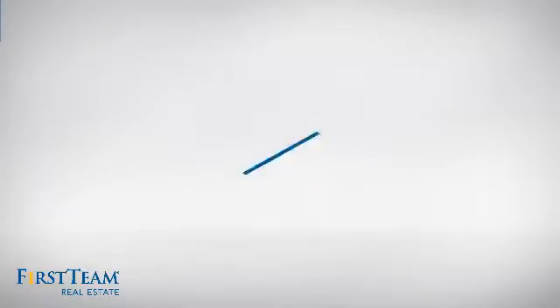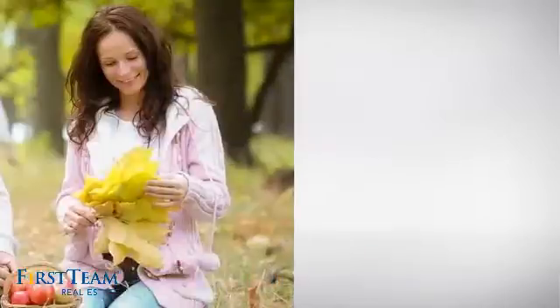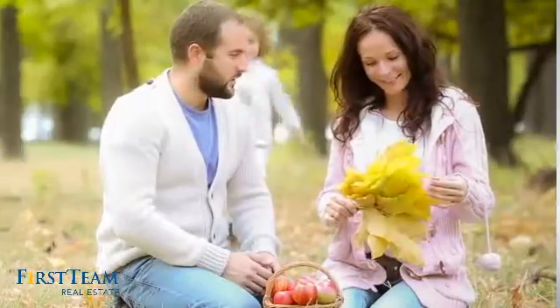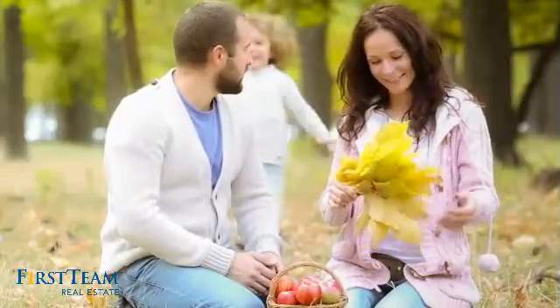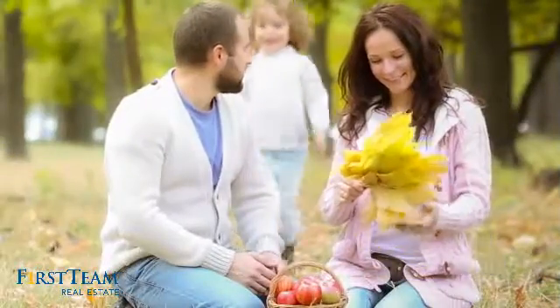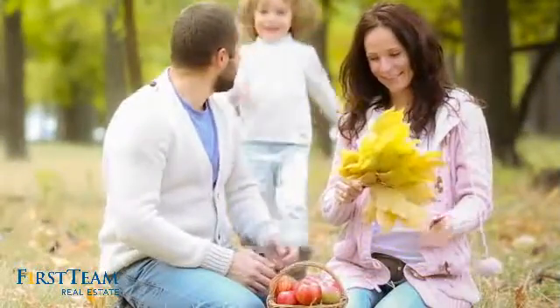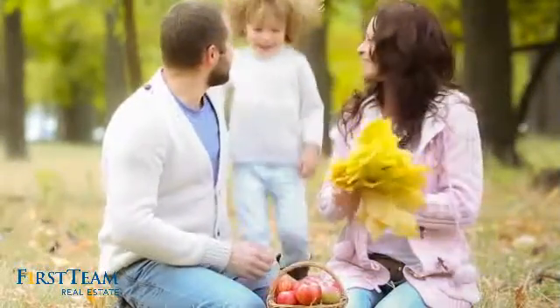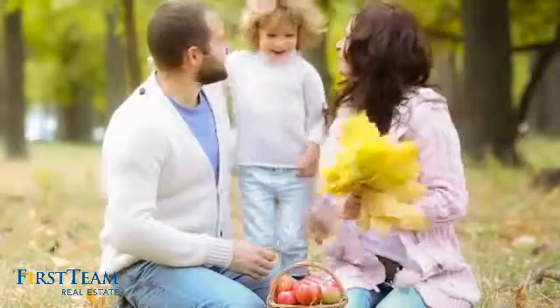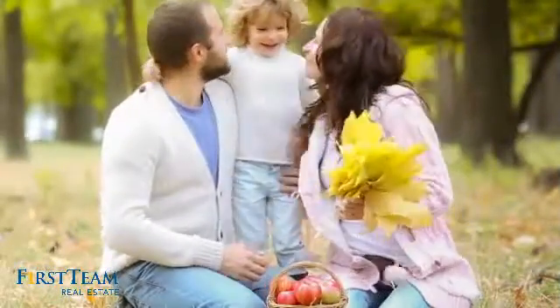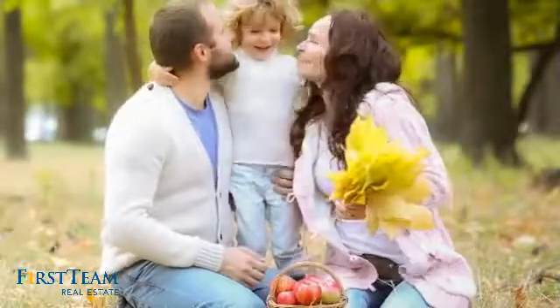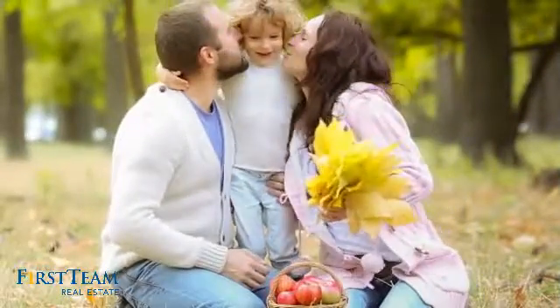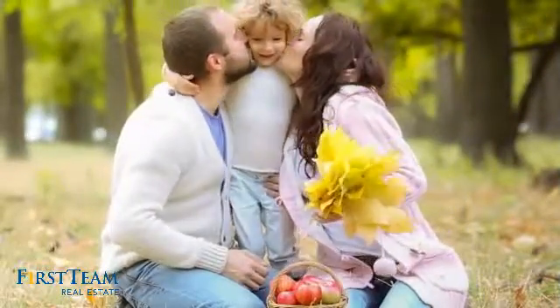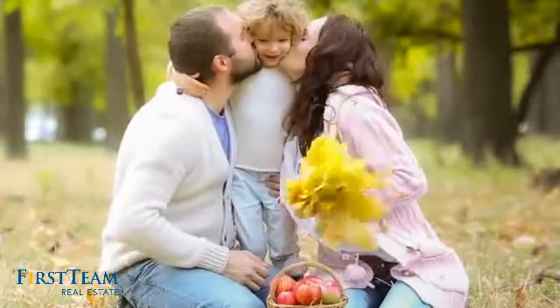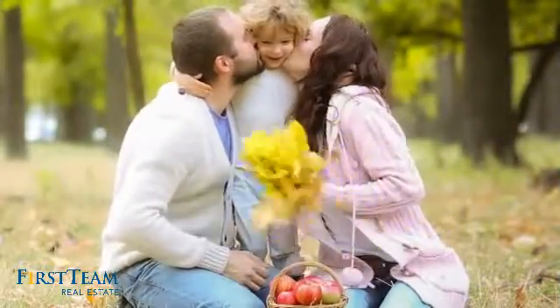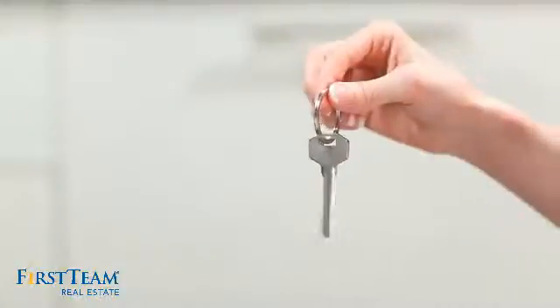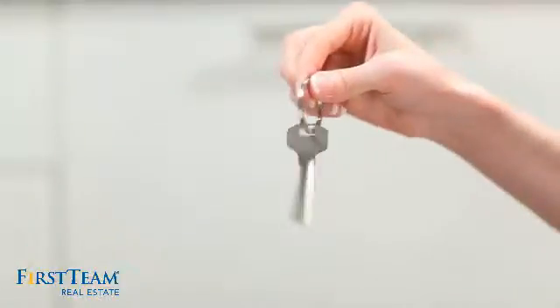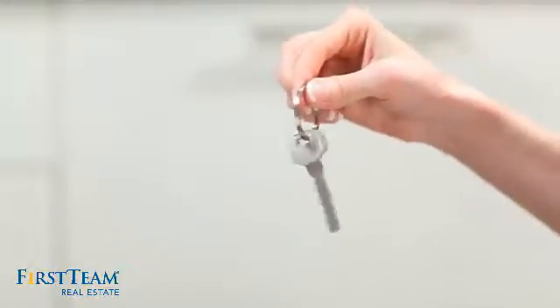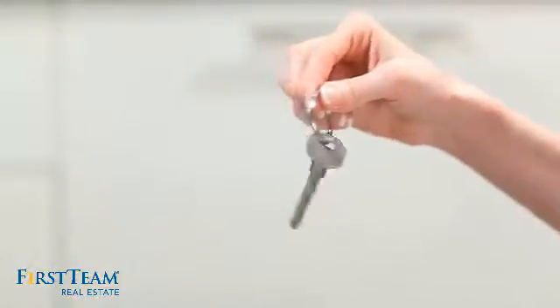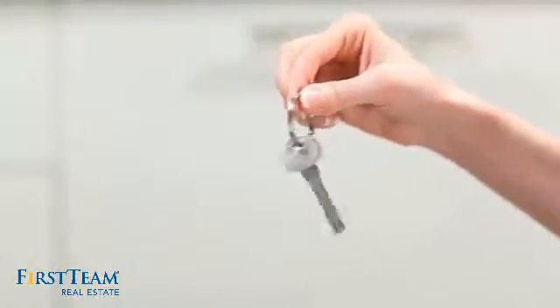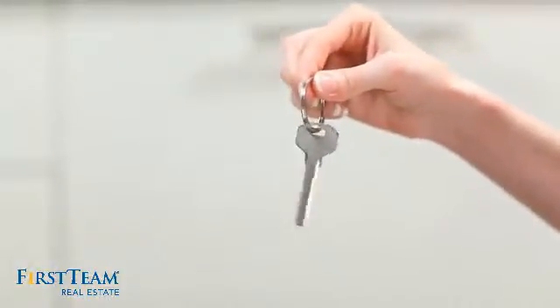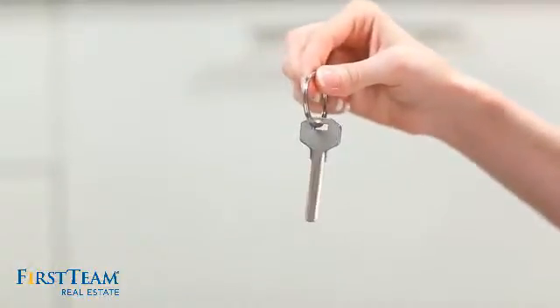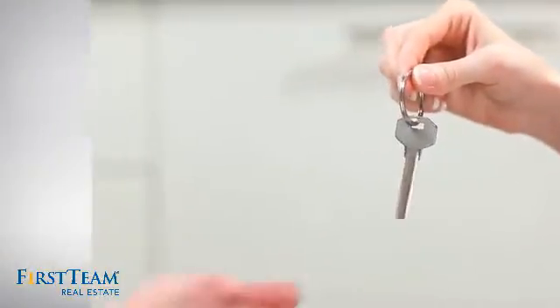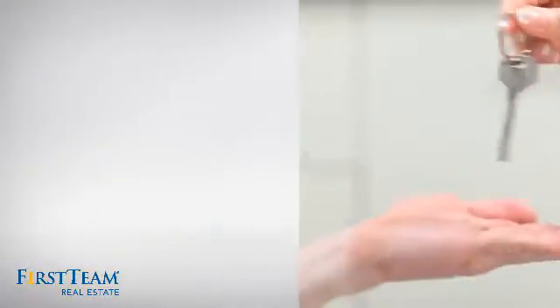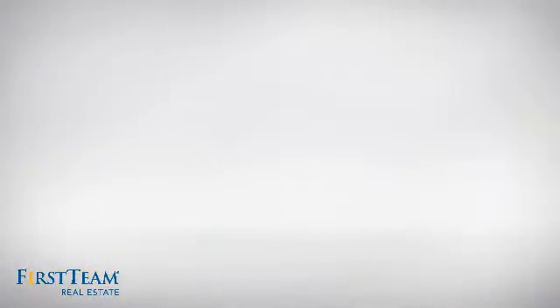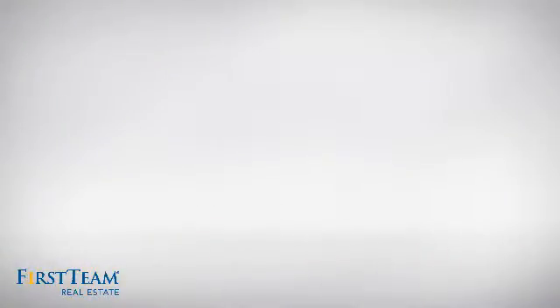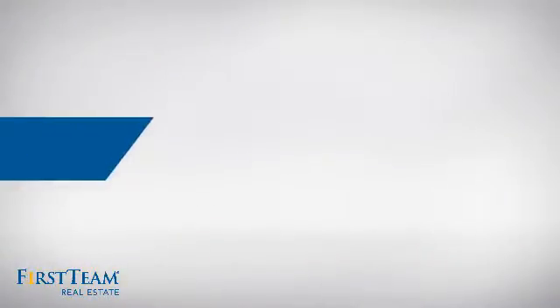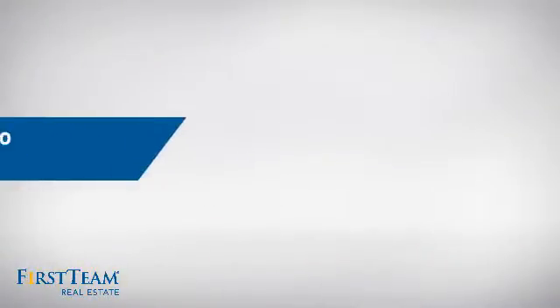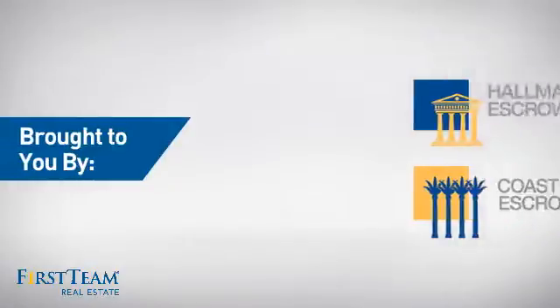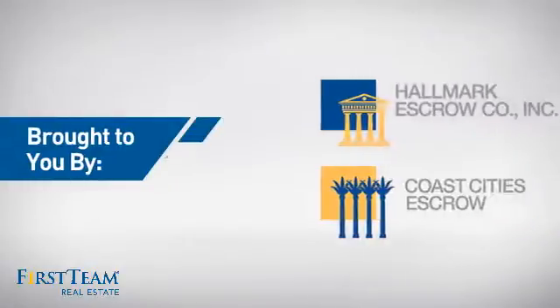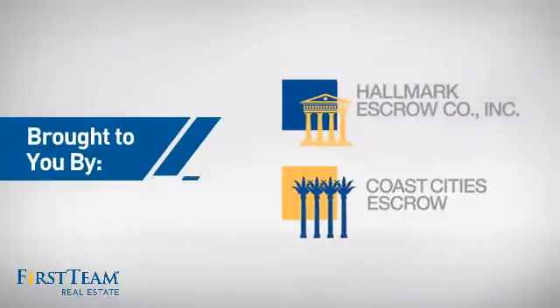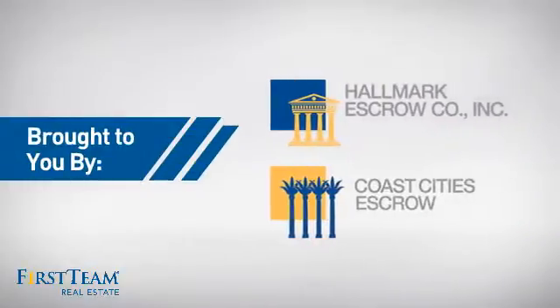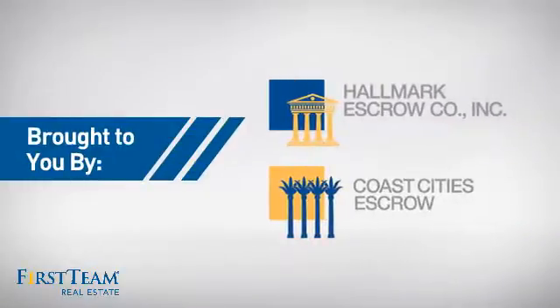All these great features add up to a property that might be not just your next house, but your next home. On behalf of this video's sponsor, thanks for watching.